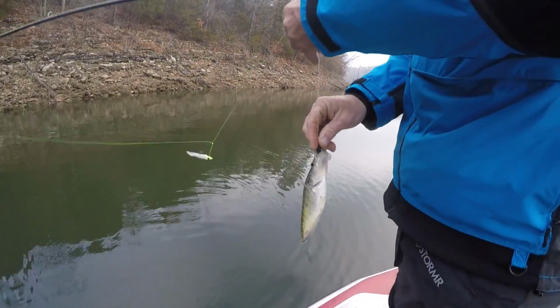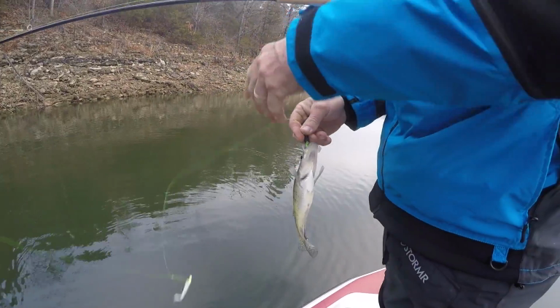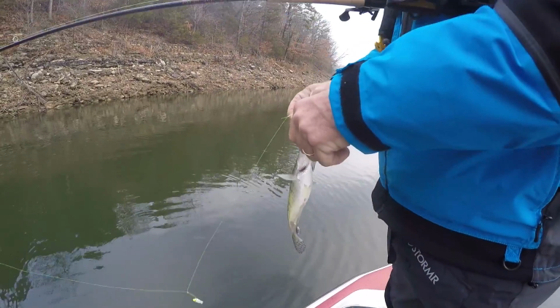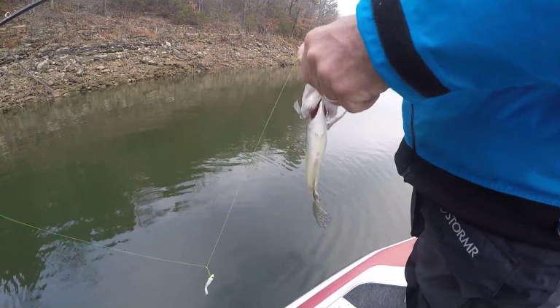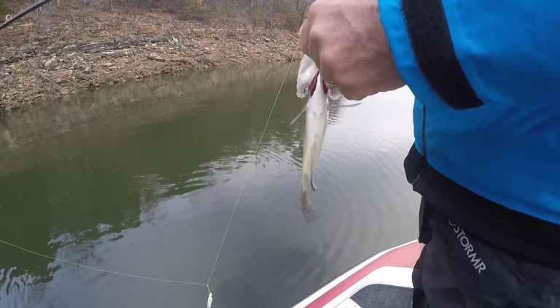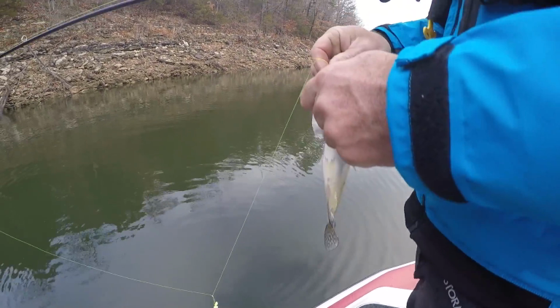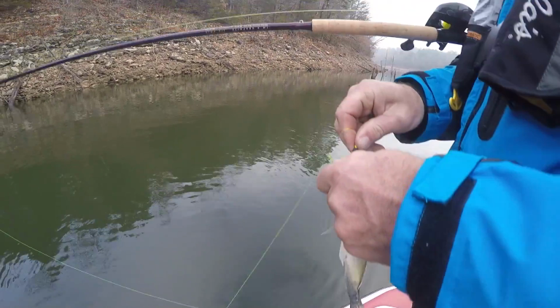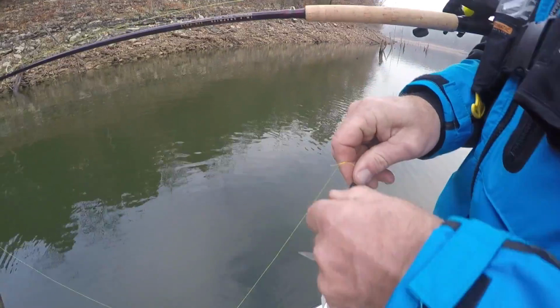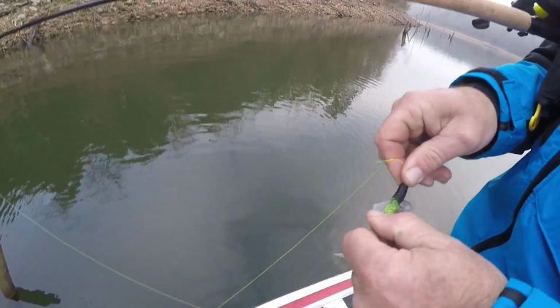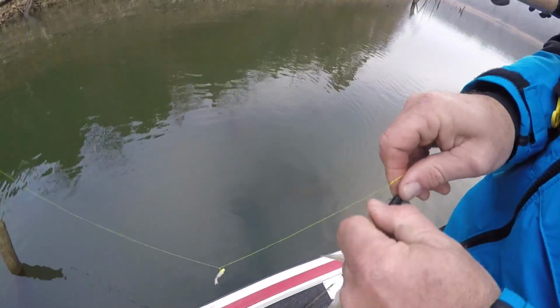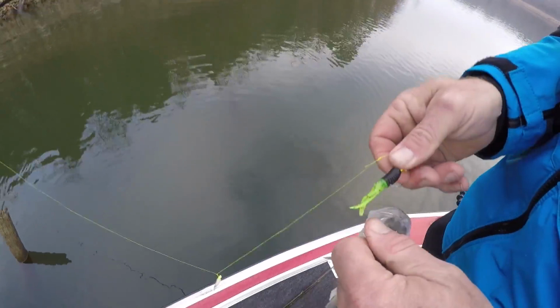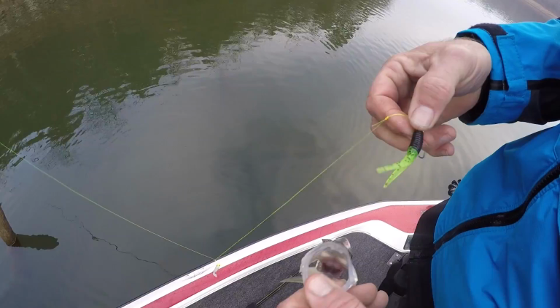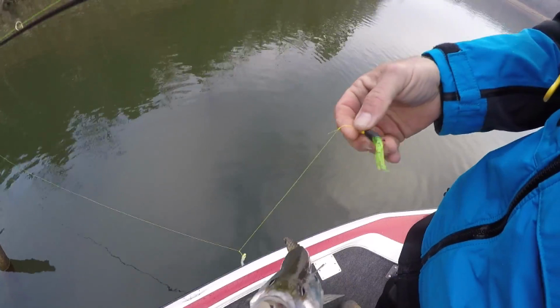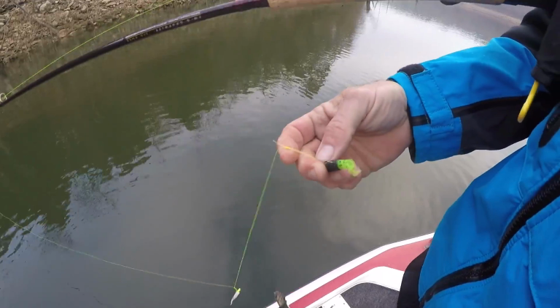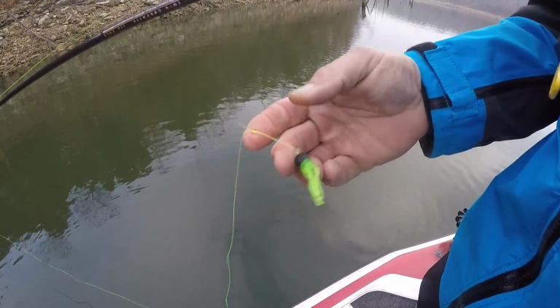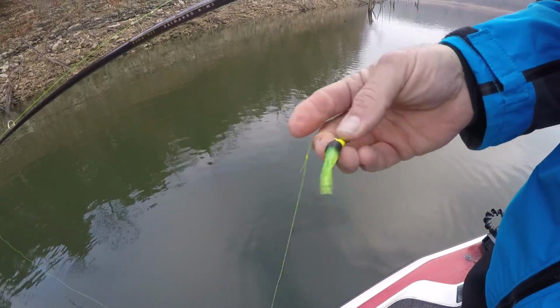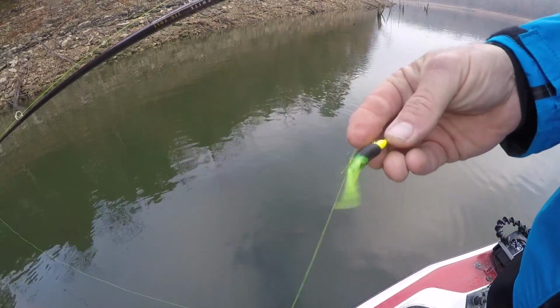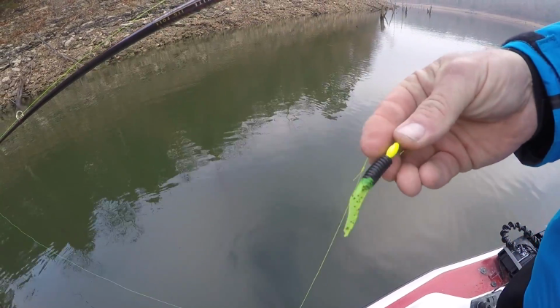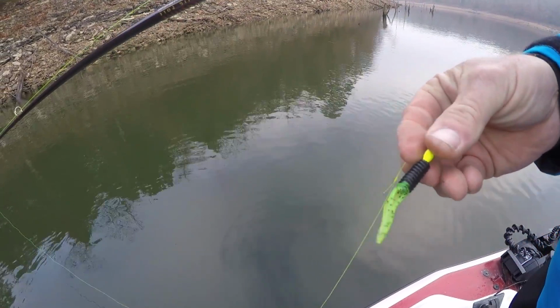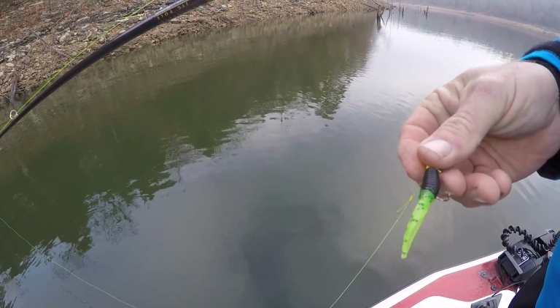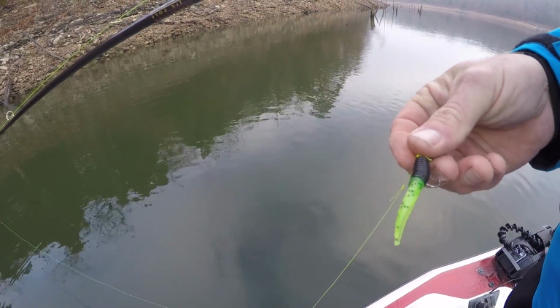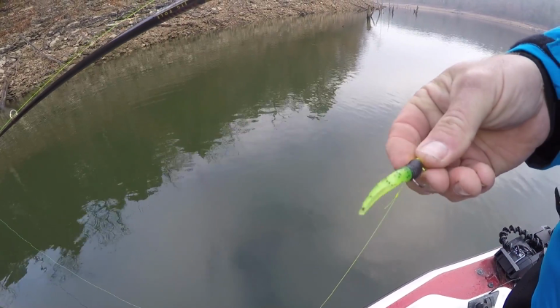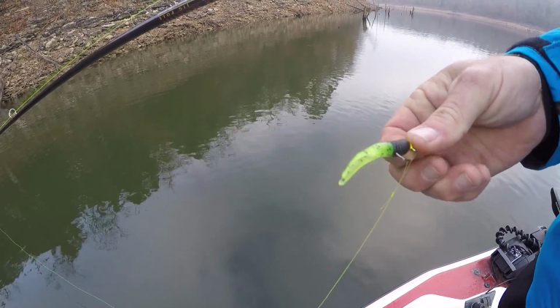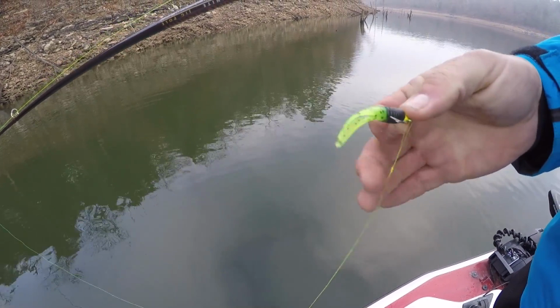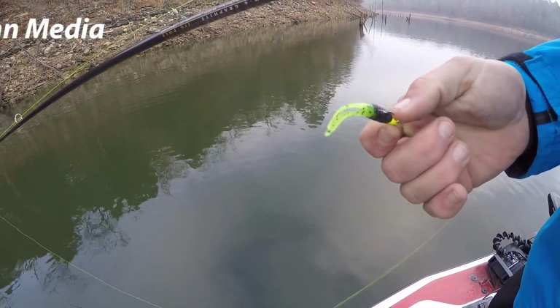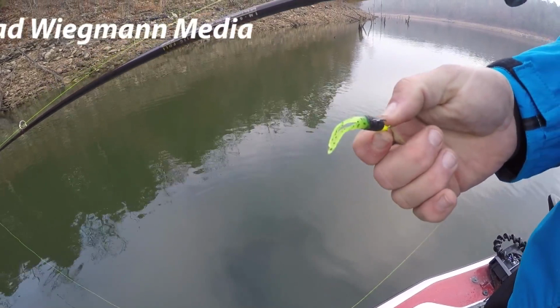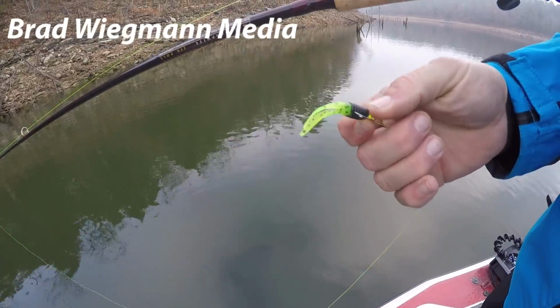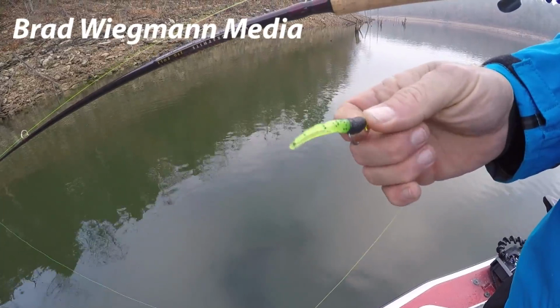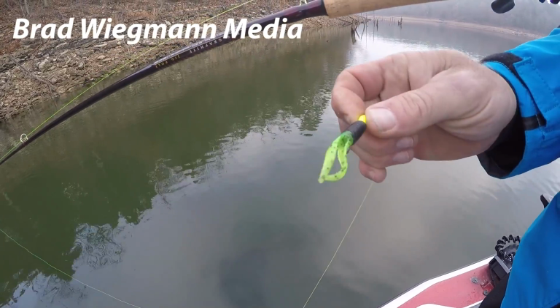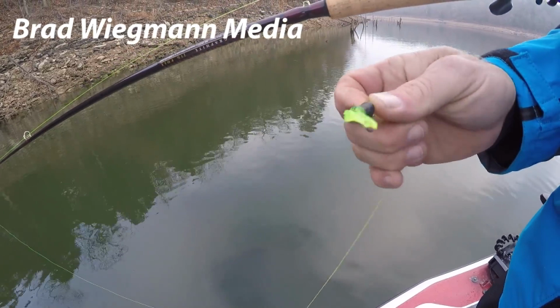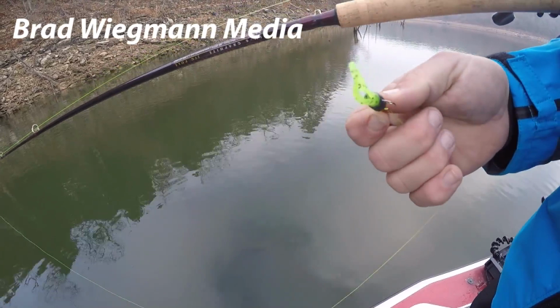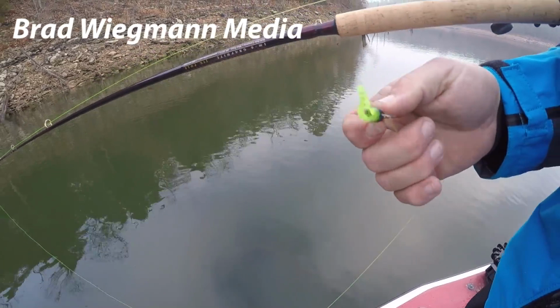Coming off the sixteenth ounce jig head — a chartreuse head with a black and green tail — and this is a minnow minder.